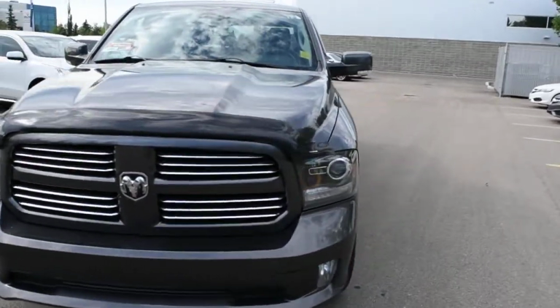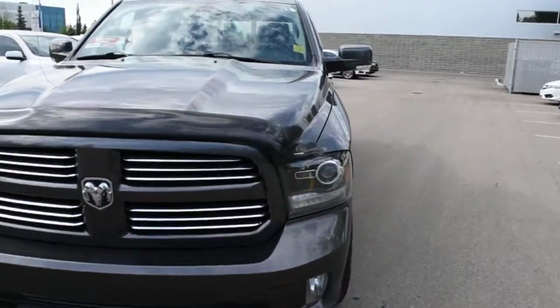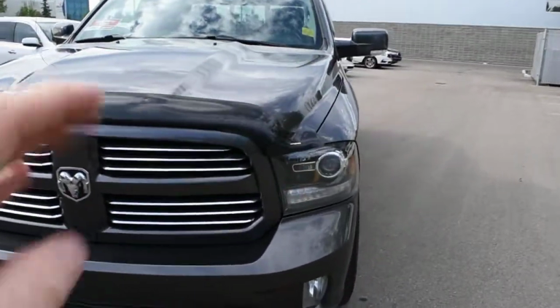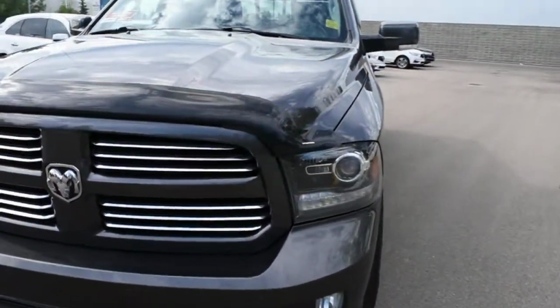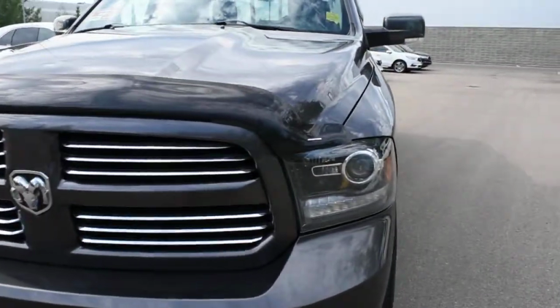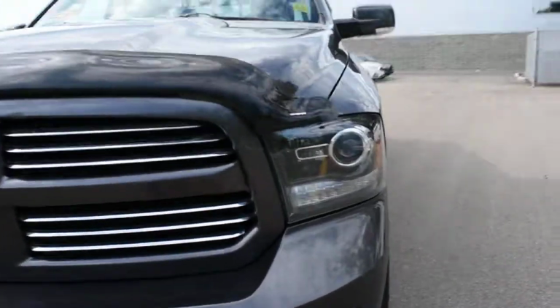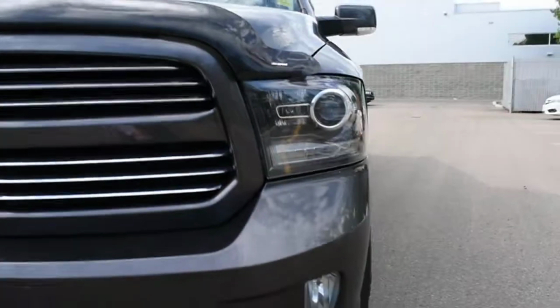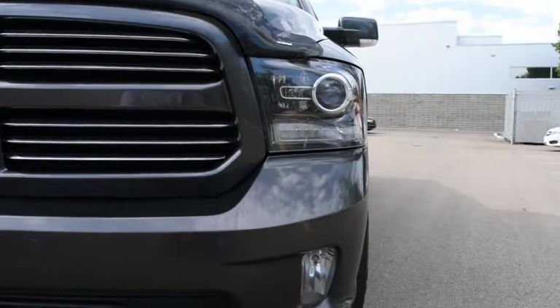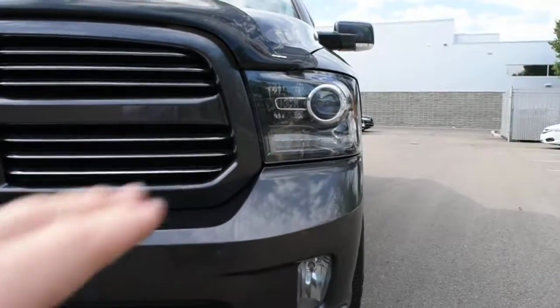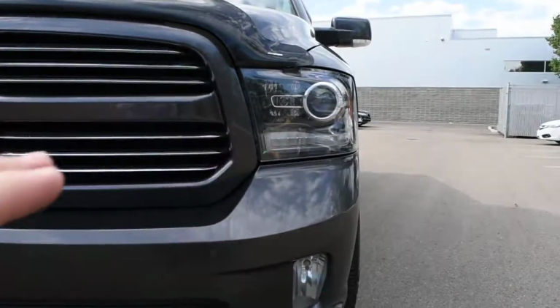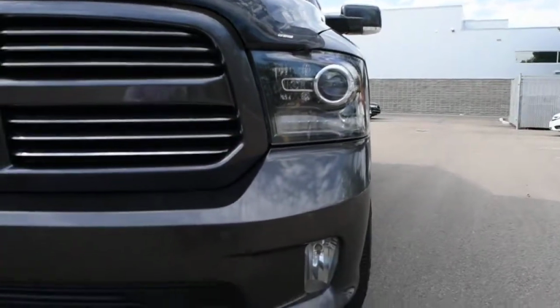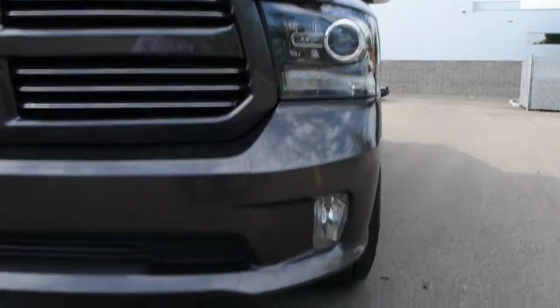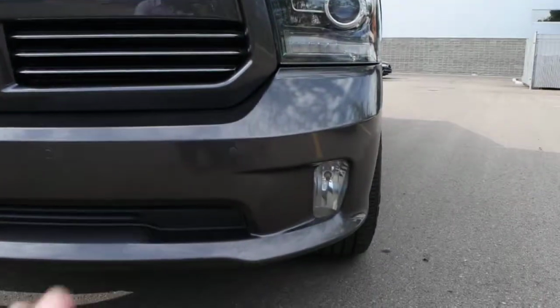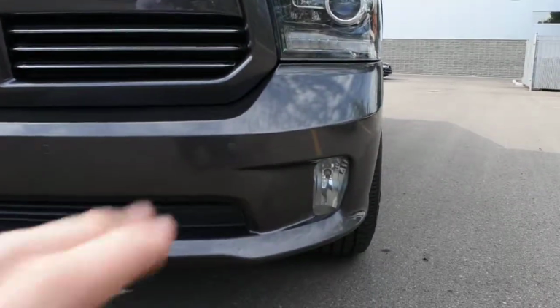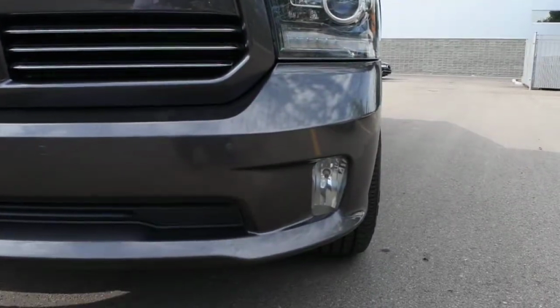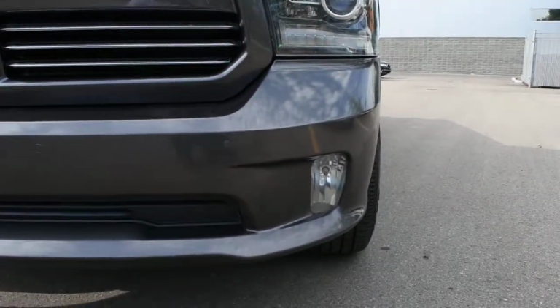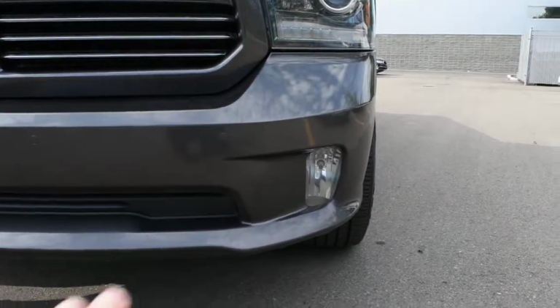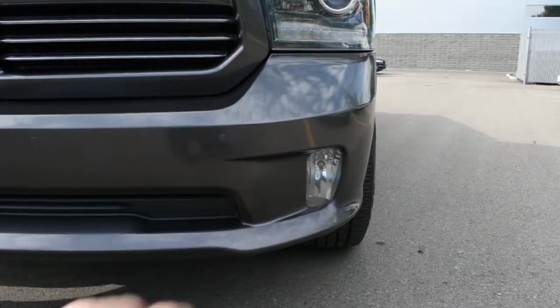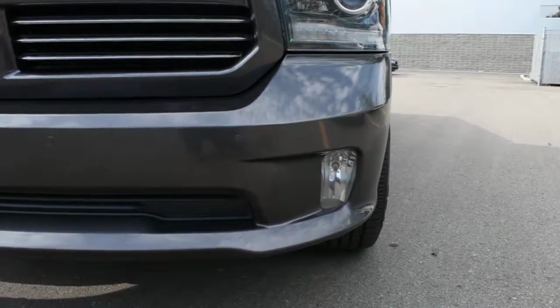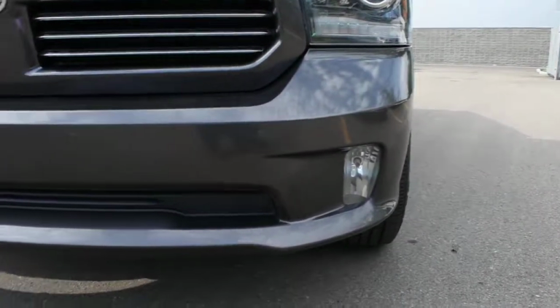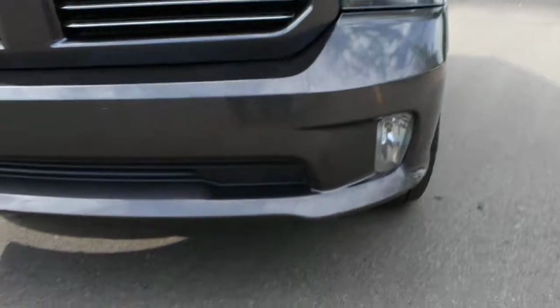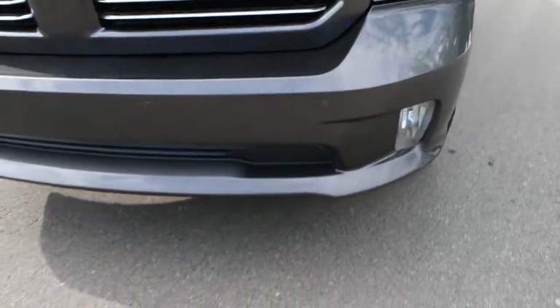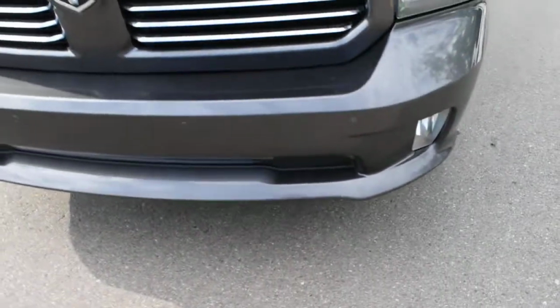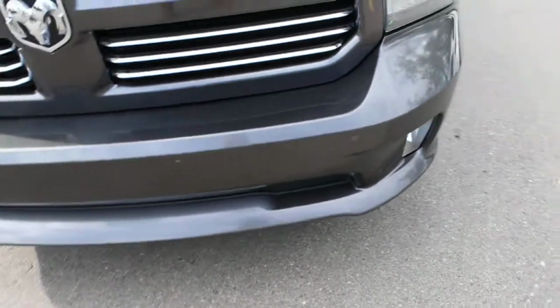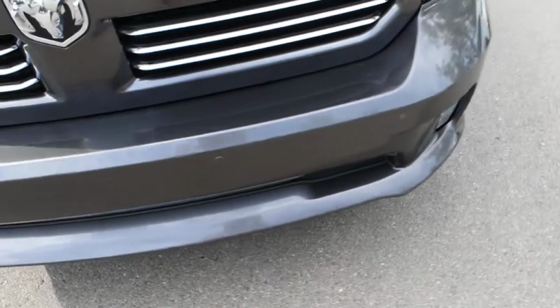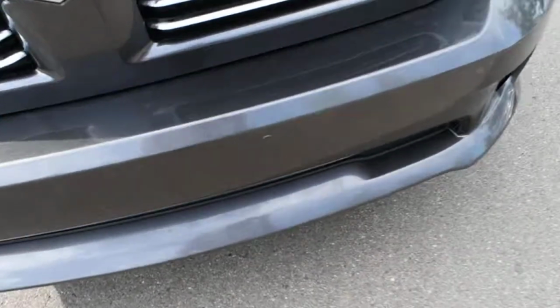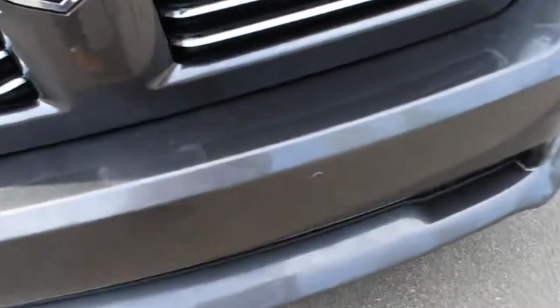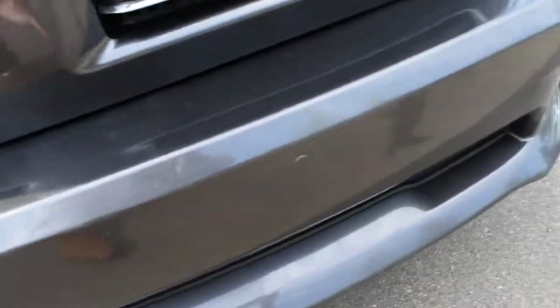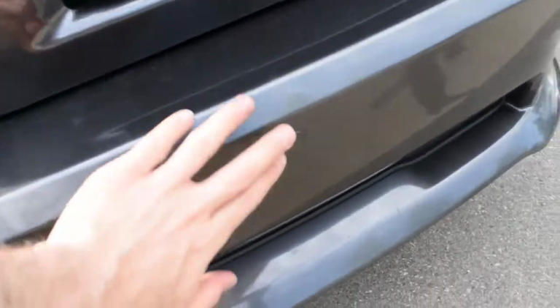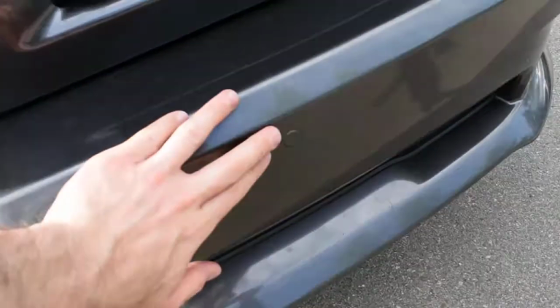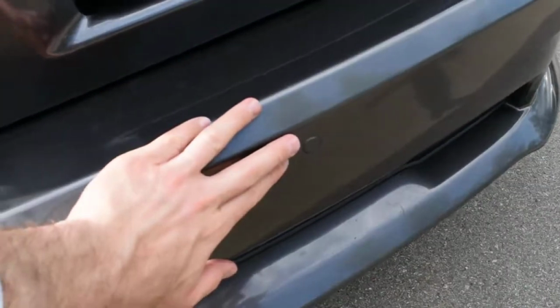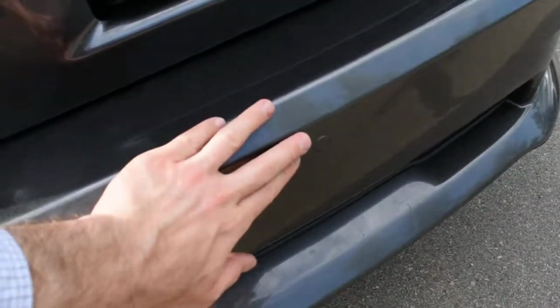Featuring HID automated headlights with daytime LED running lights. Towards the bottom you do have your fog lights as well. Mounted on the front and rear bumpers you do have your park assist sensors.